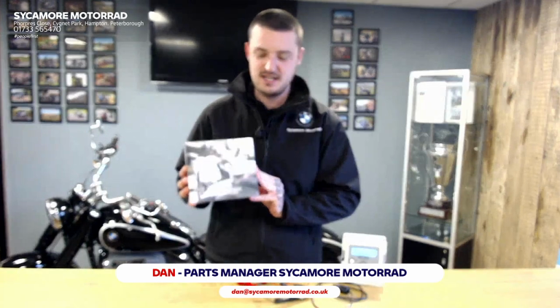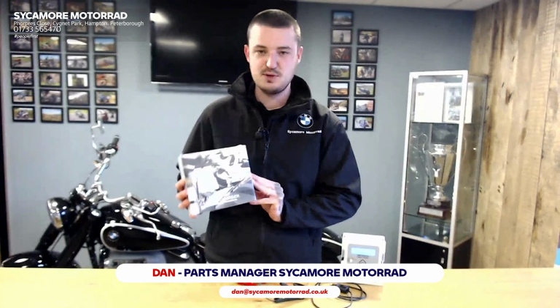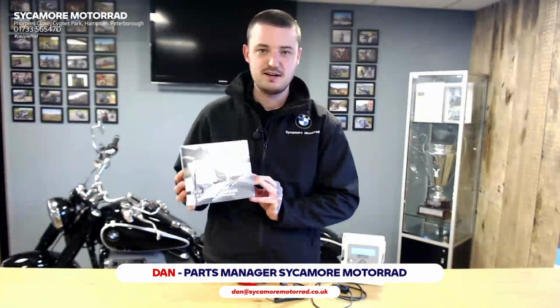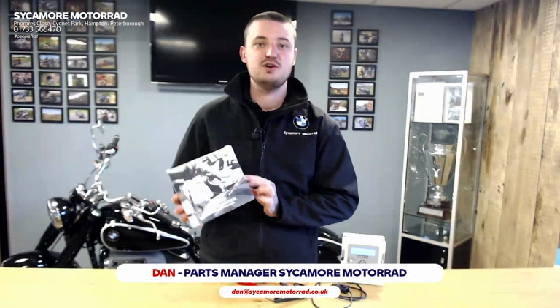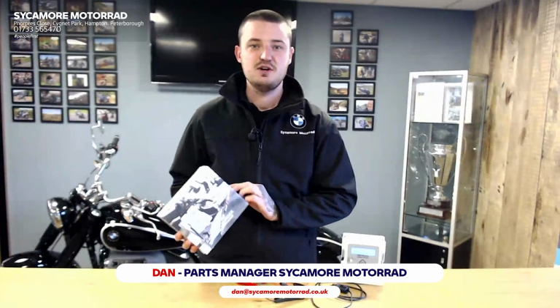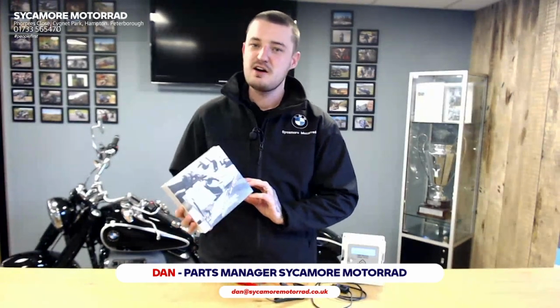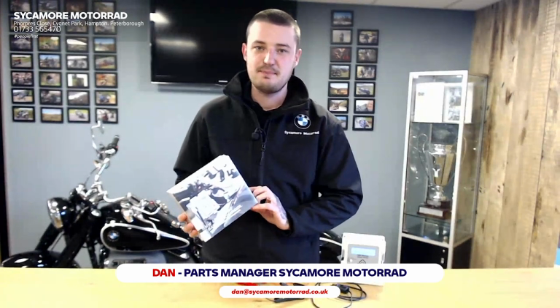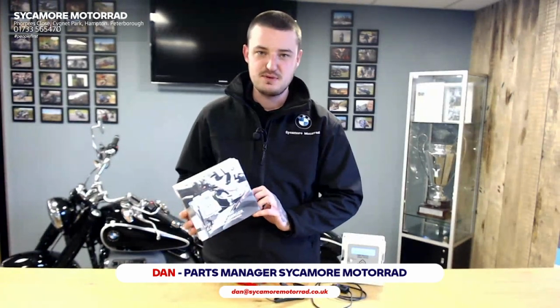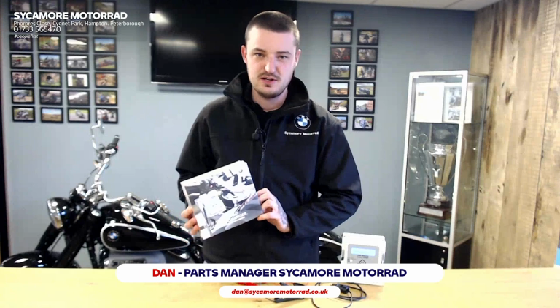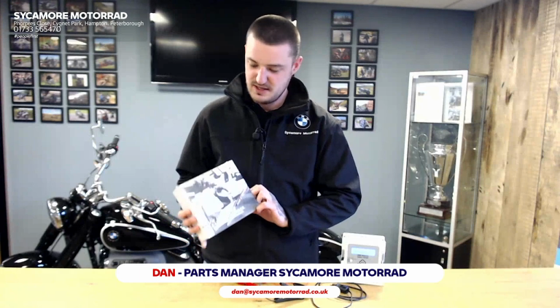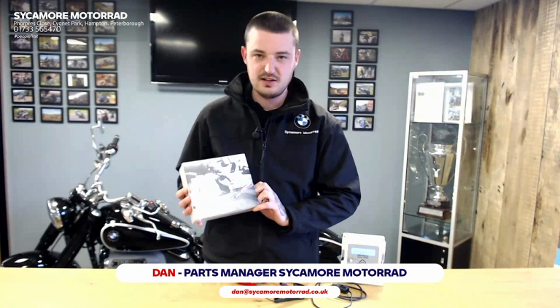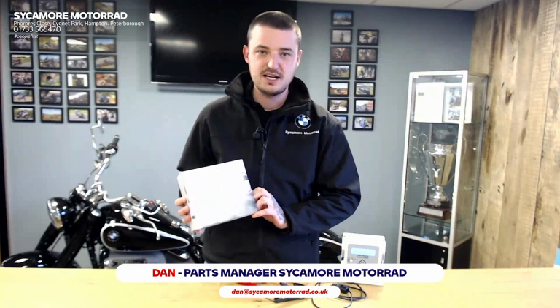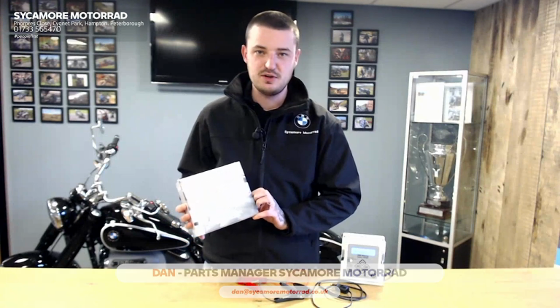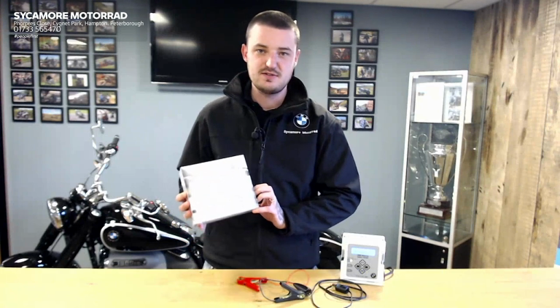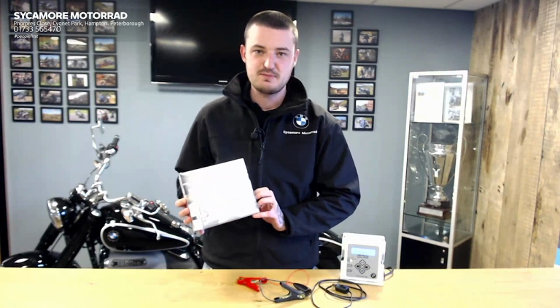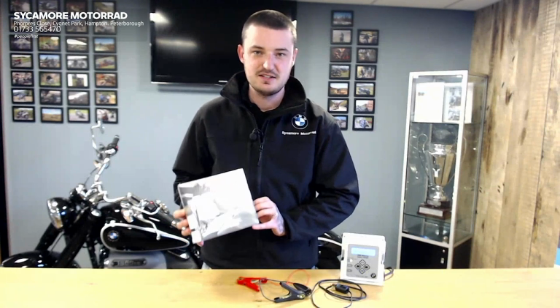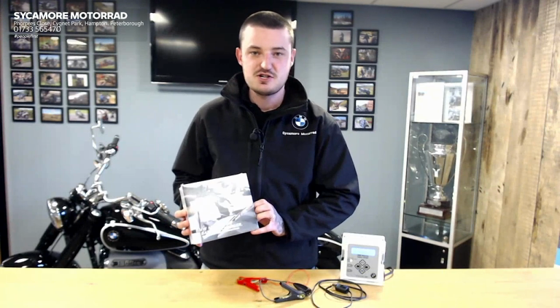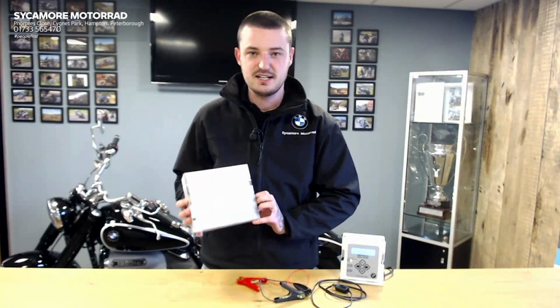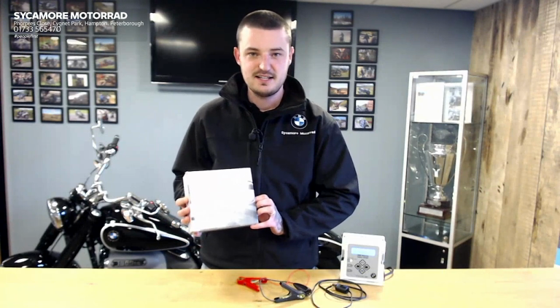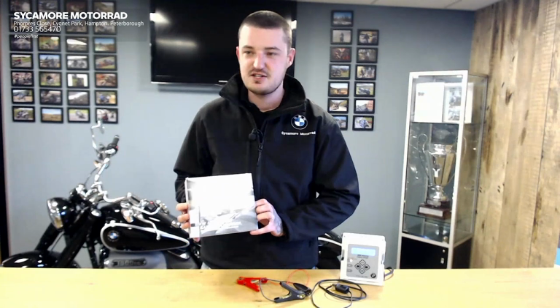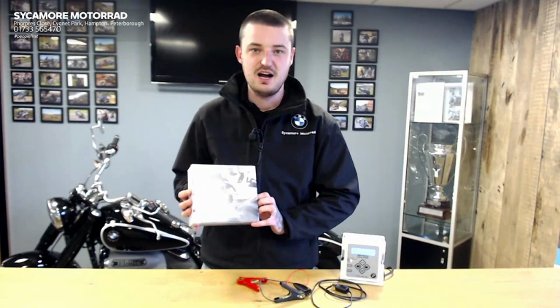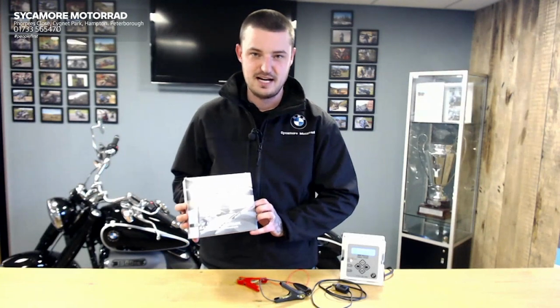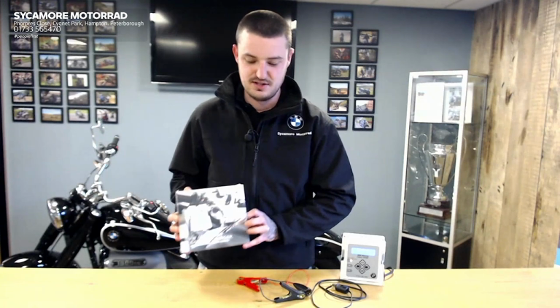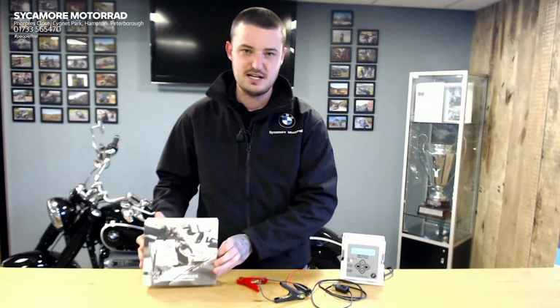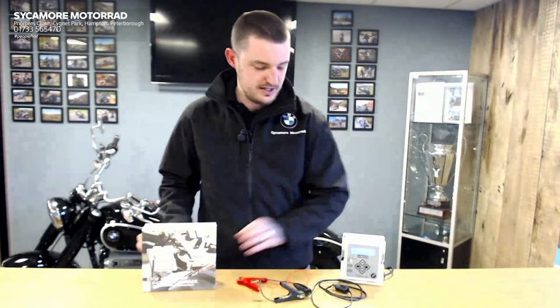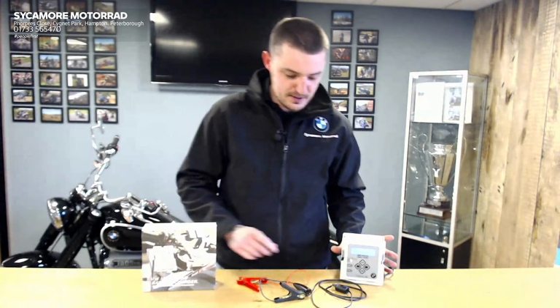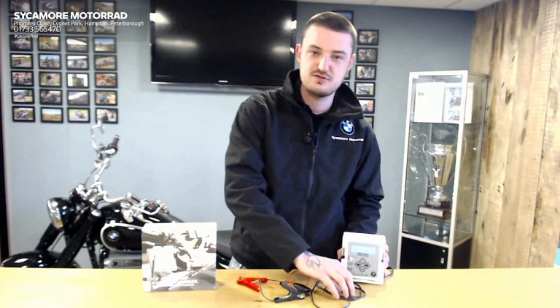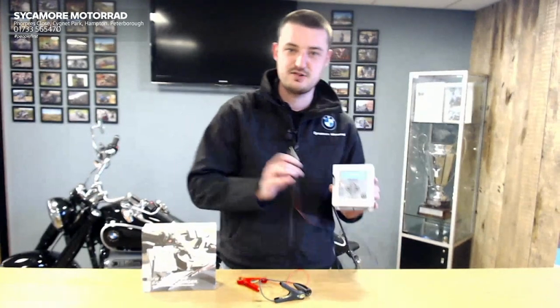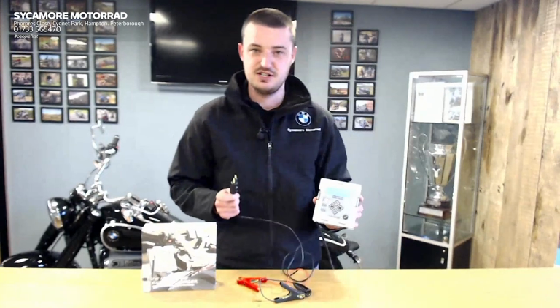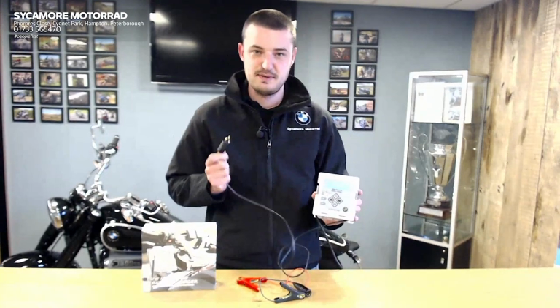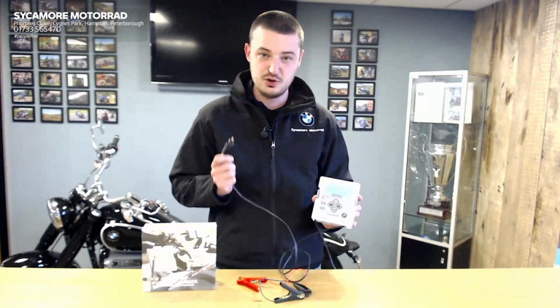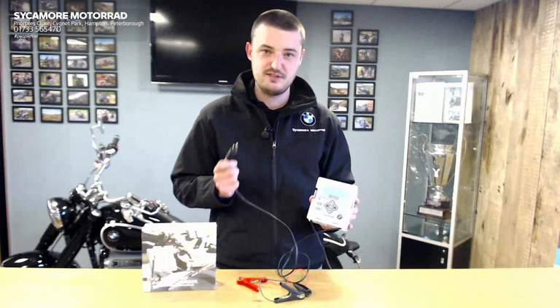As we all know we're currently in lockdown, we can't get out on our bikes as much as we would like. The last thing any of us want is for lockdown to be over, the sun to be shining, get out in the garage and nothing happens. That's why you need a BMW Motorrad Battery Charger to make sure that you're spring ready.